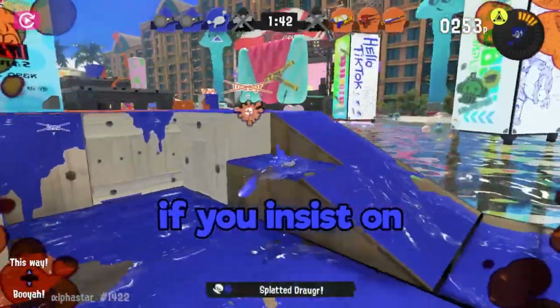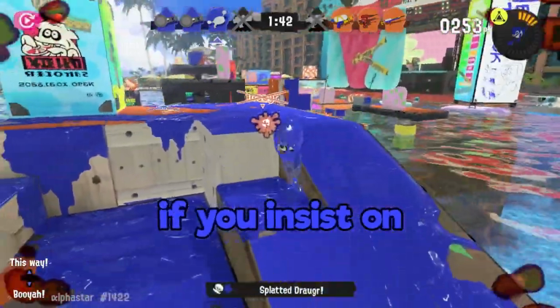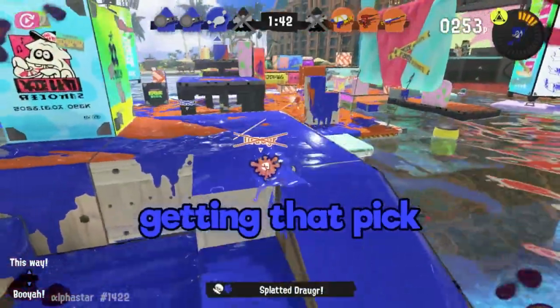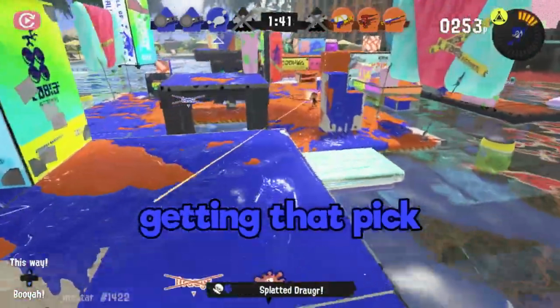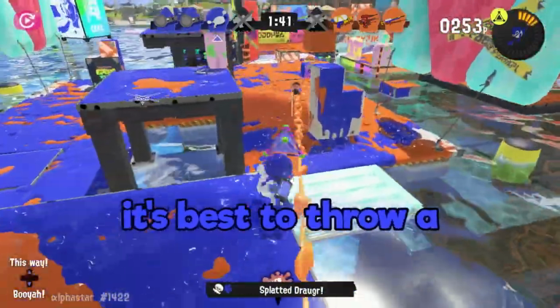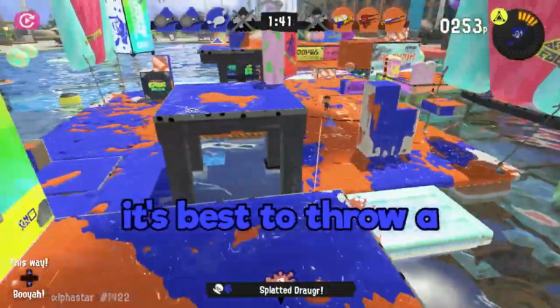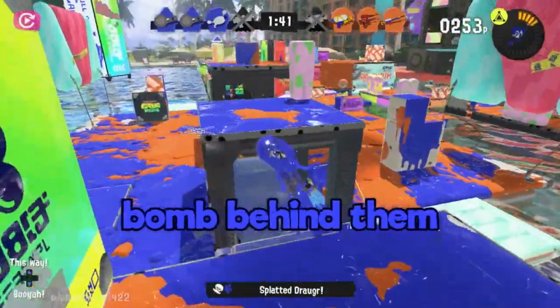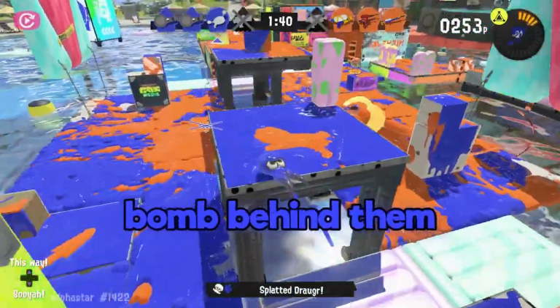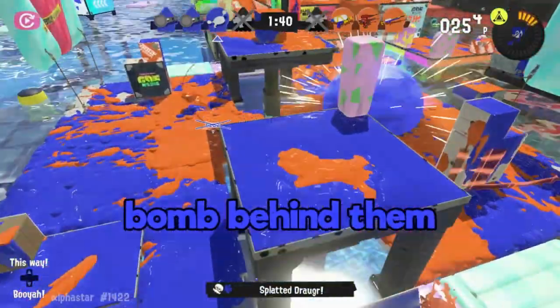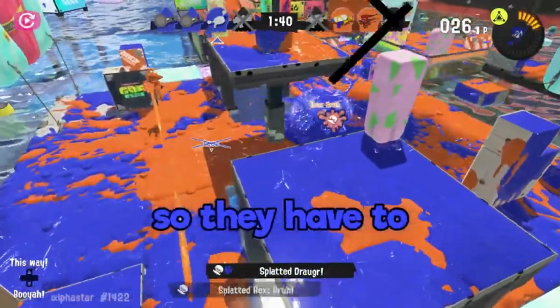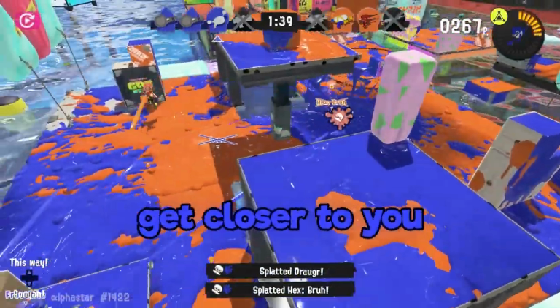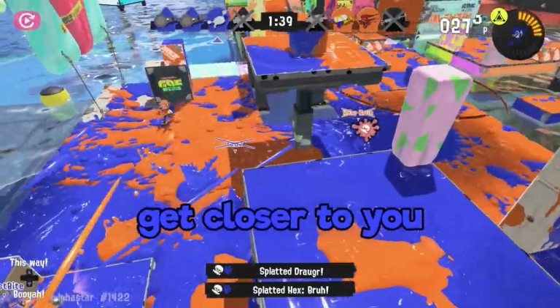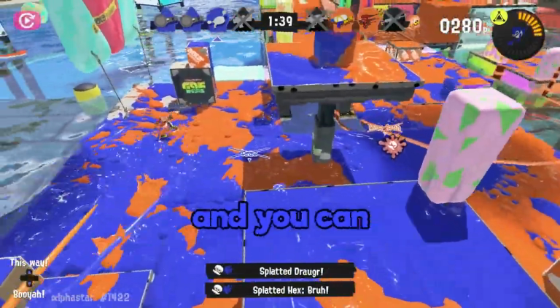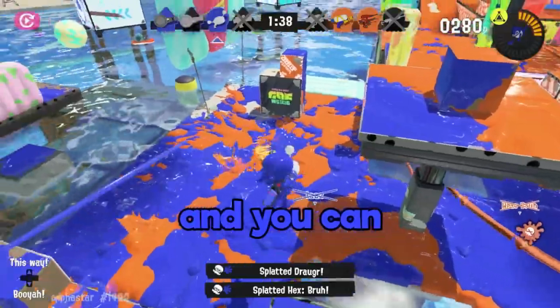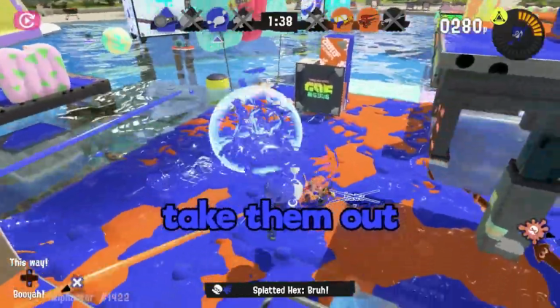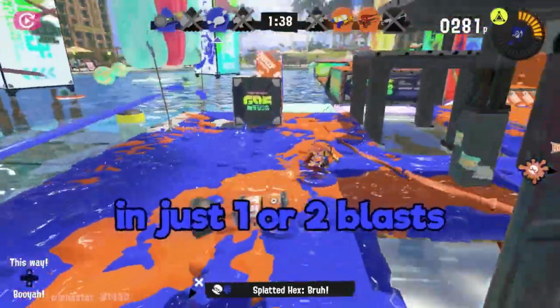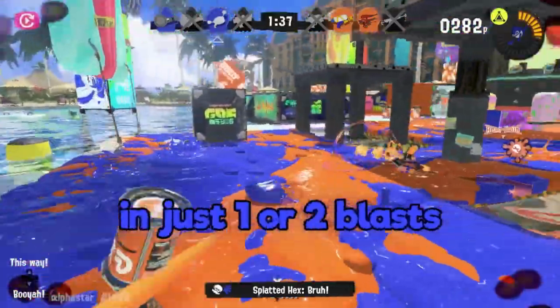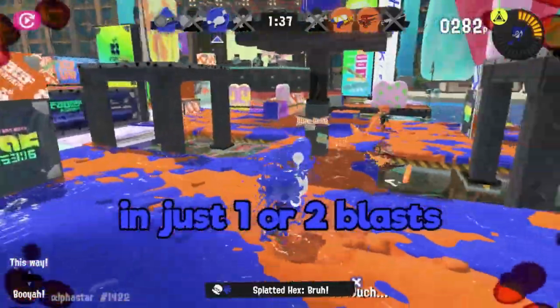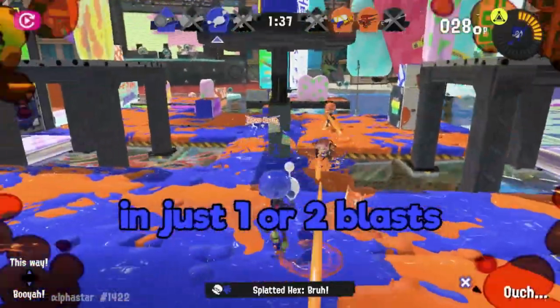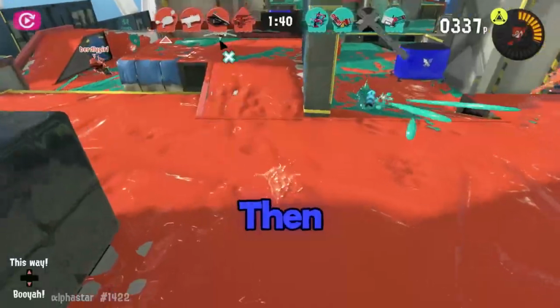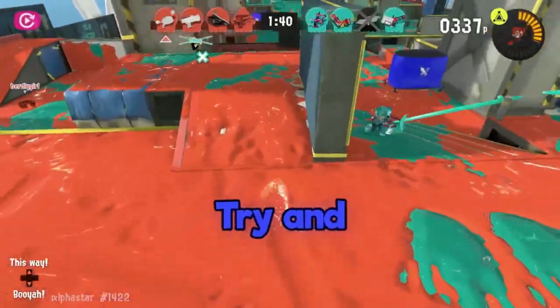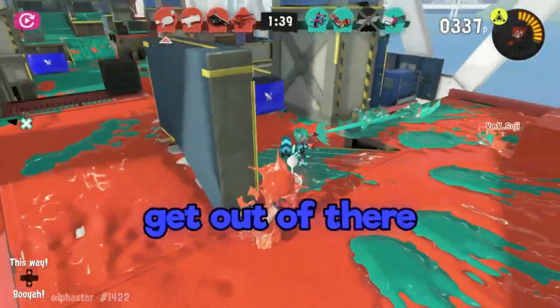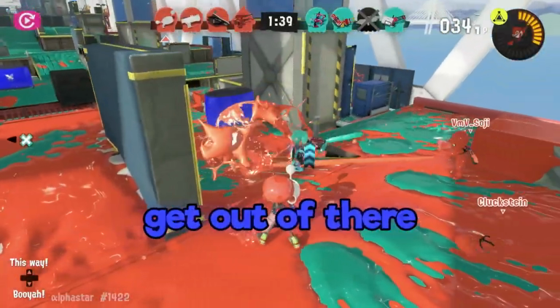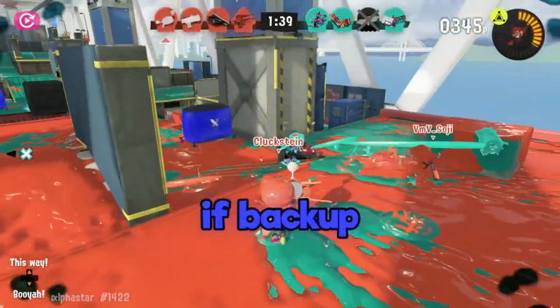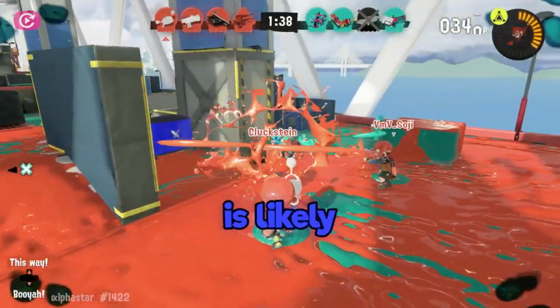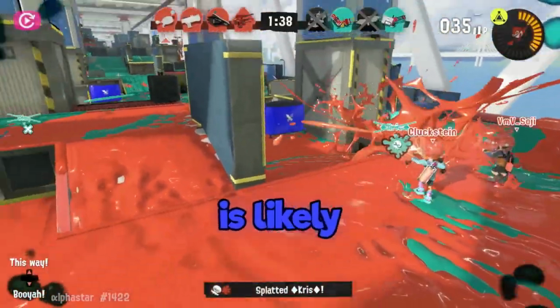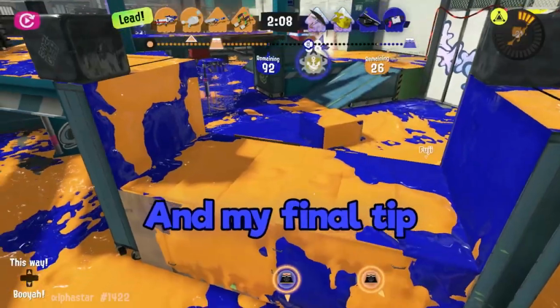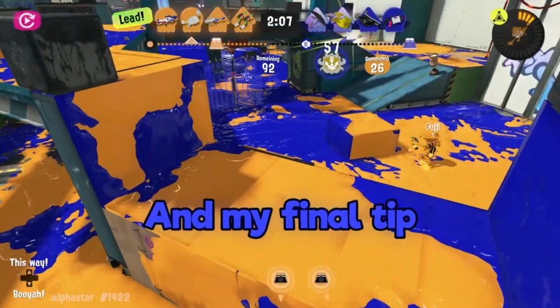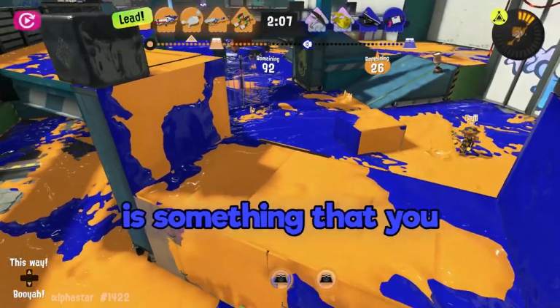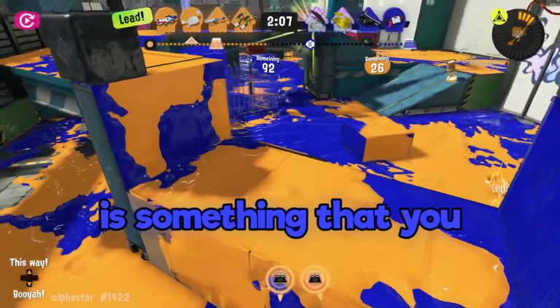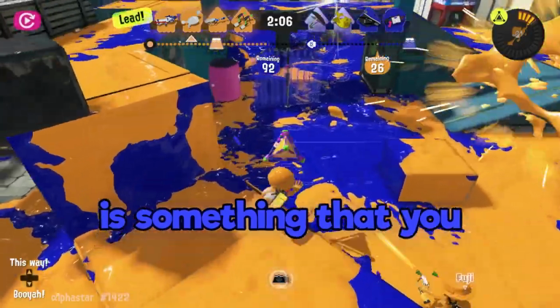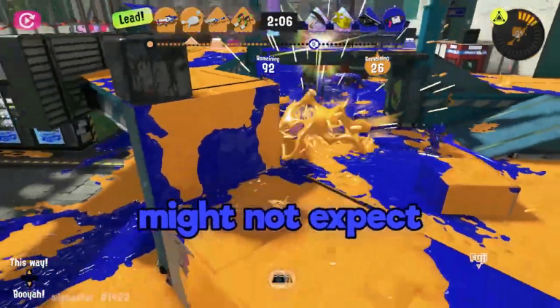In the event that a rapid painting weapon like a shooter or splatterling discovers you, if you insist on getting that pick, it's best to throw a bomb behind them so they have to get closer to you, and you can take them out in just one or two shots. Then try and get out of there if backup is likely.